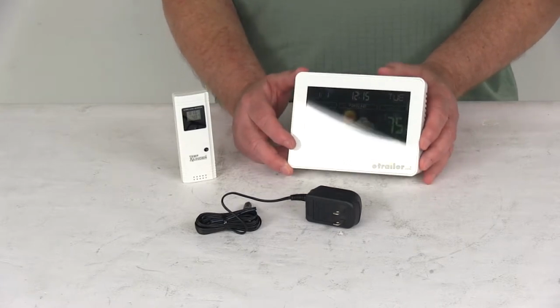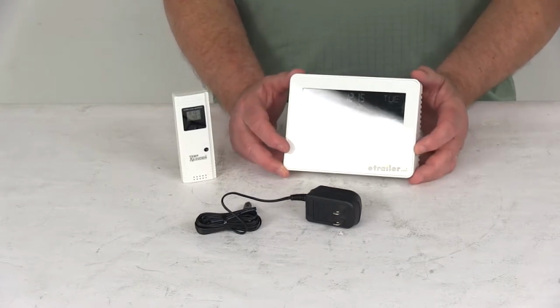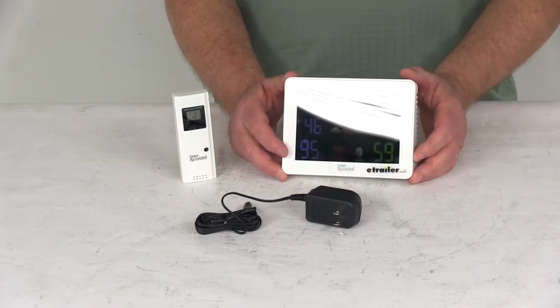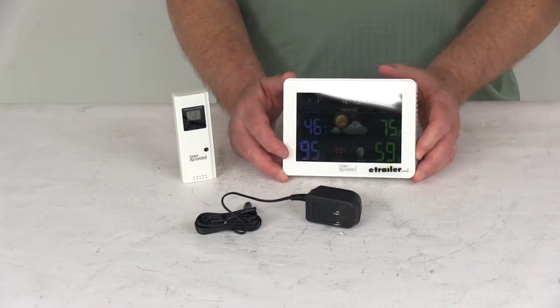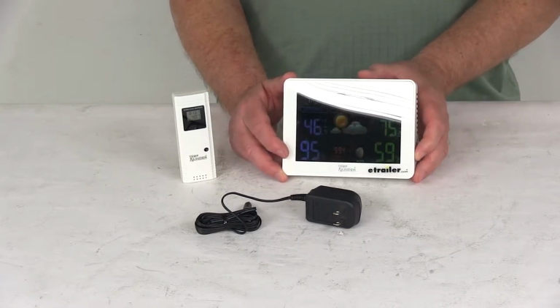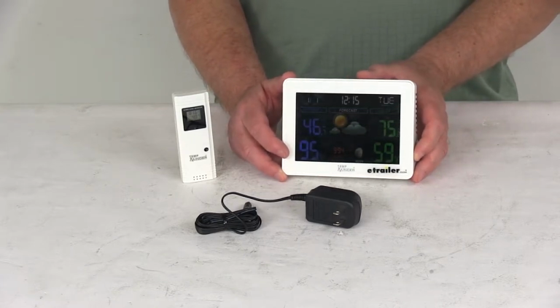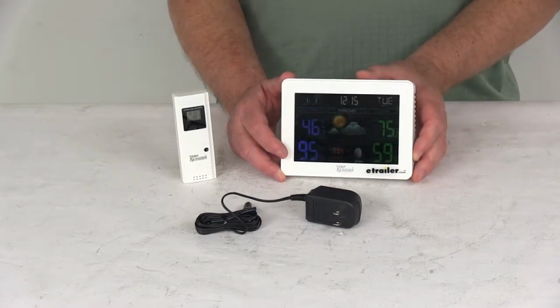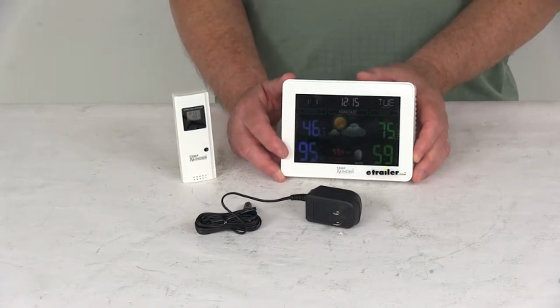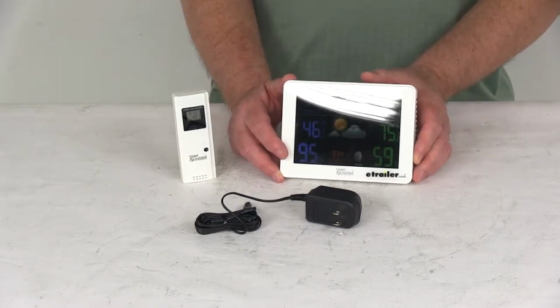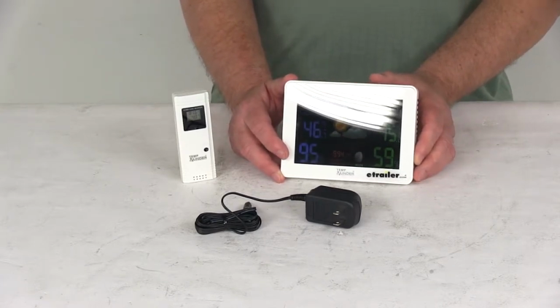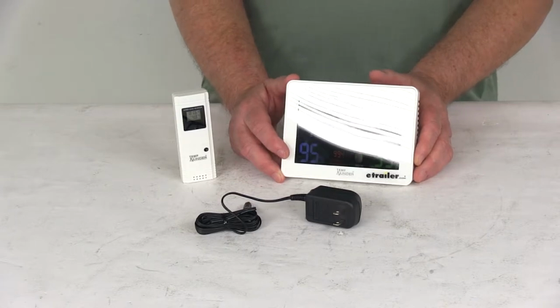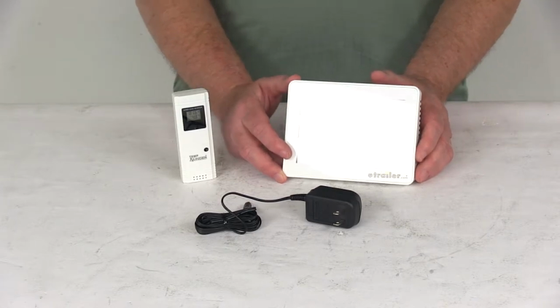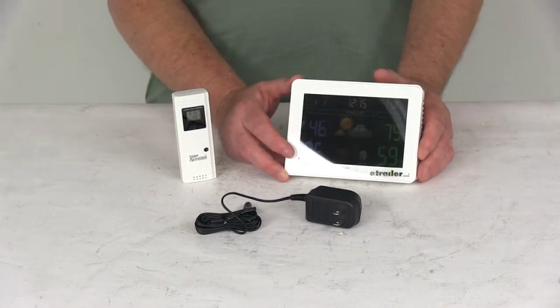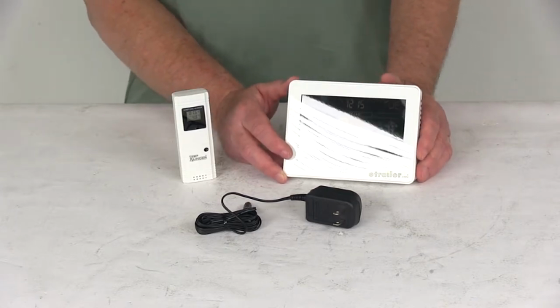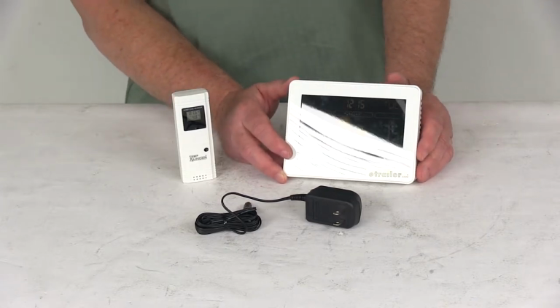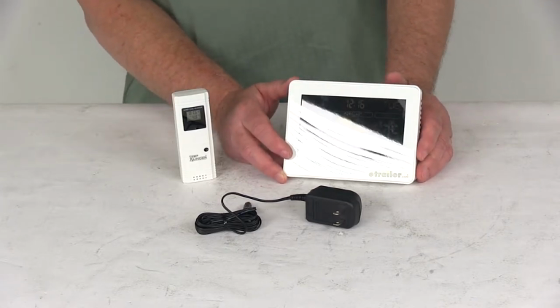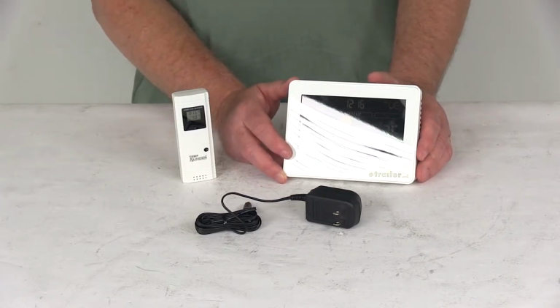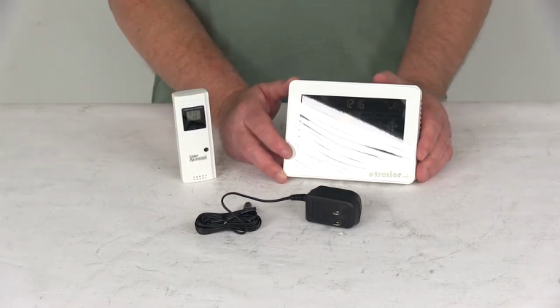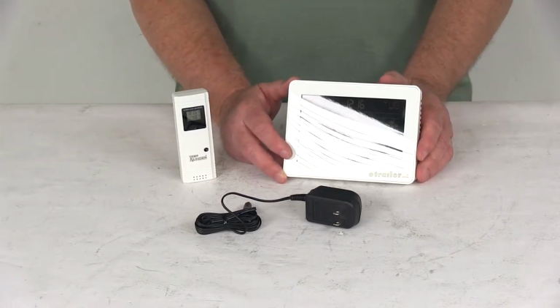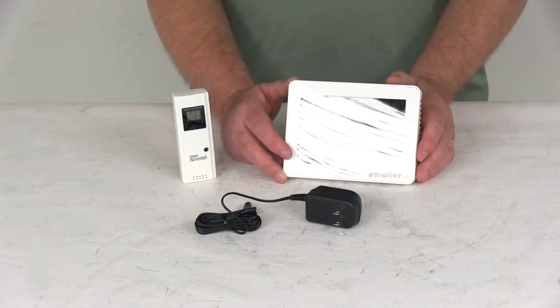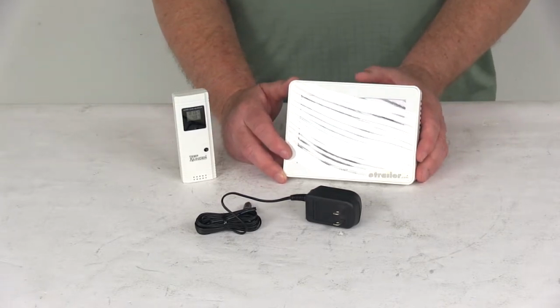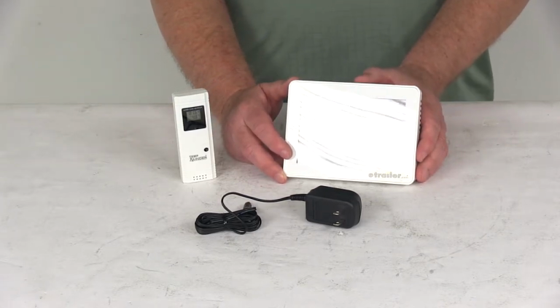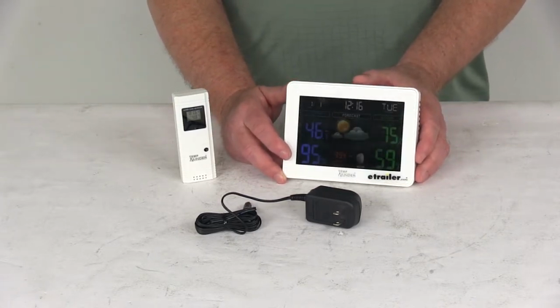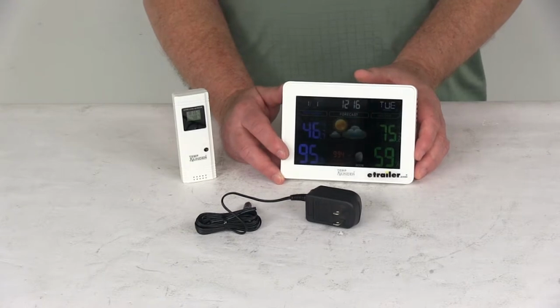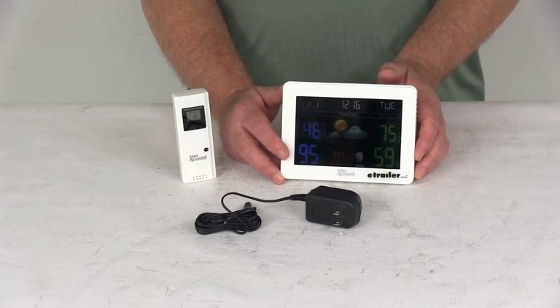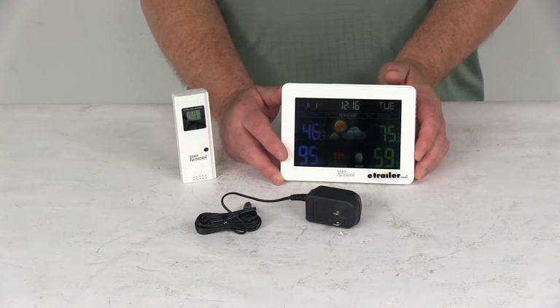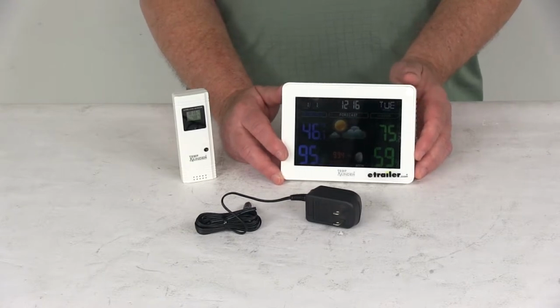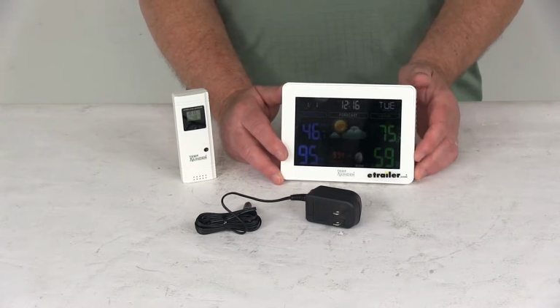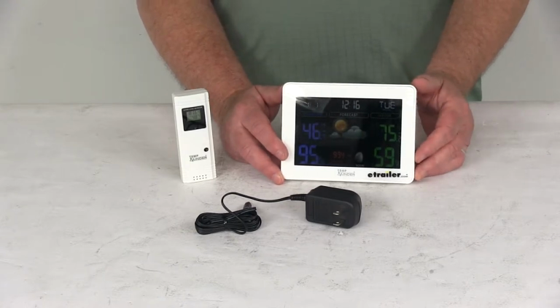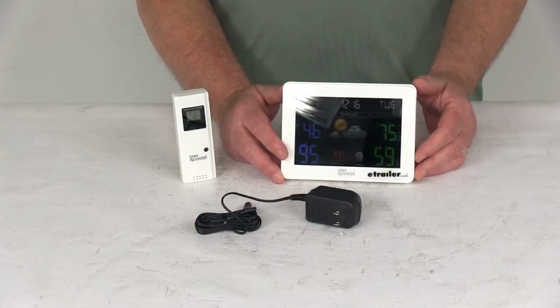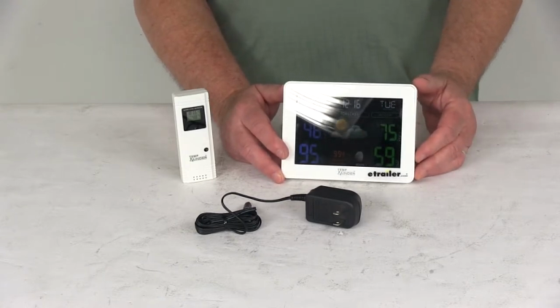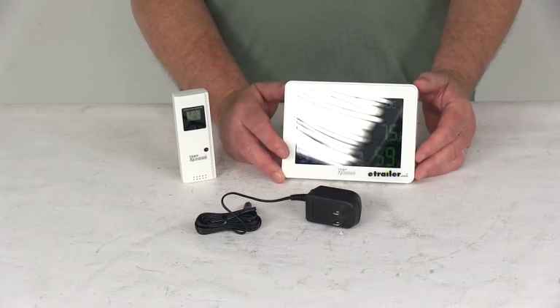It does have an auto-set atomic clock and can be set for five and a half time zones, anywhere from Pacific time to Newfoundland time. It does use a single strength indicator and it does have a daylight saving time setting.